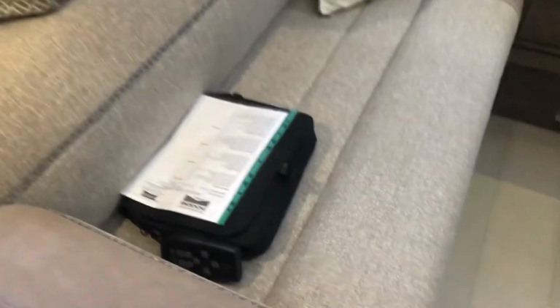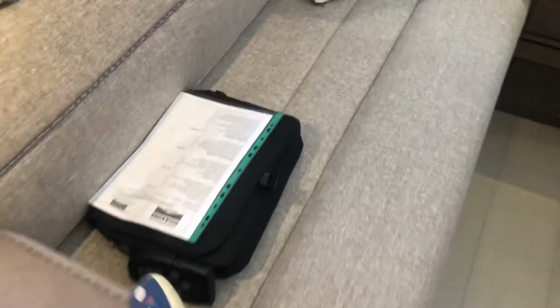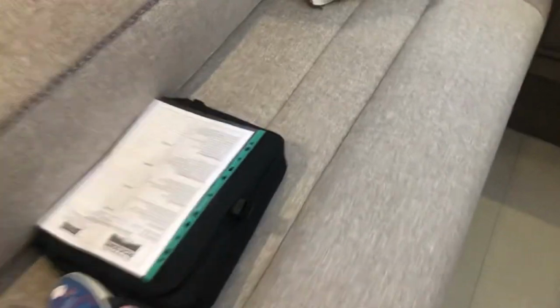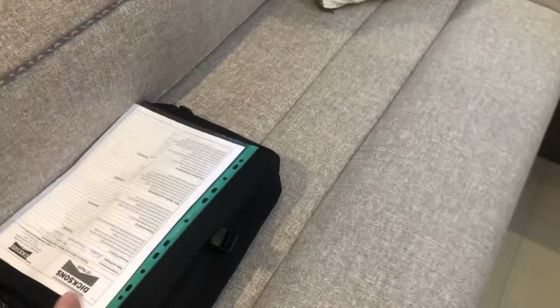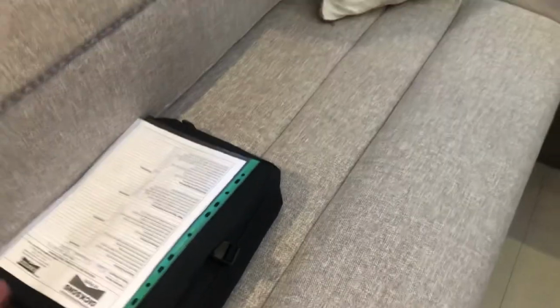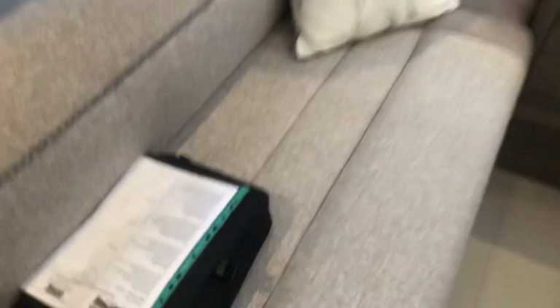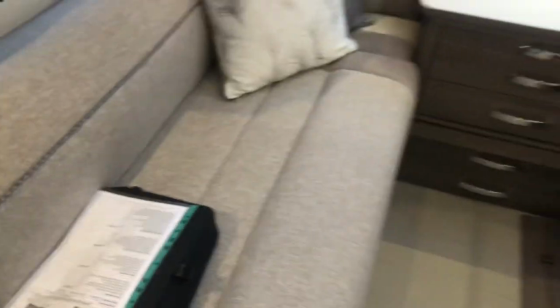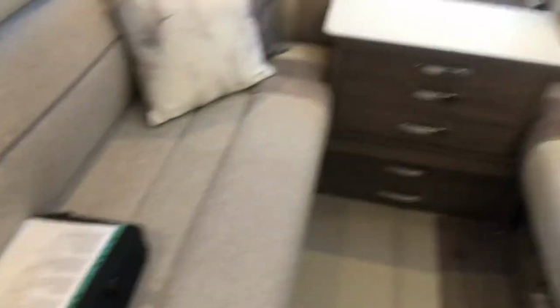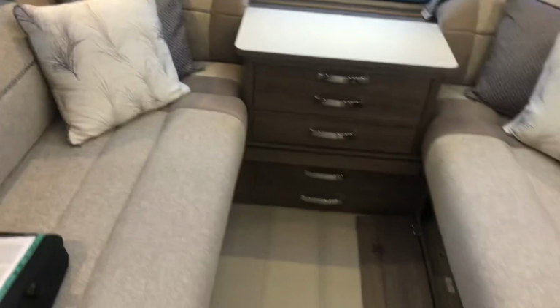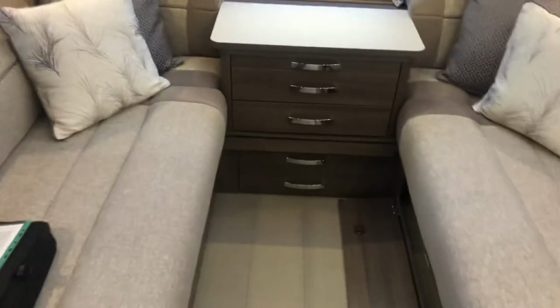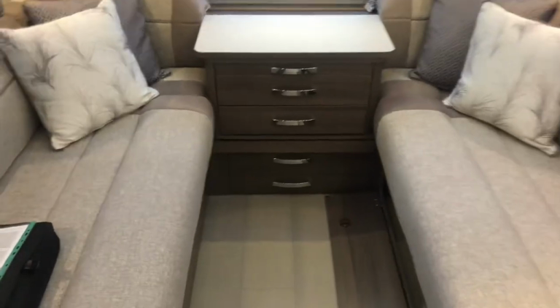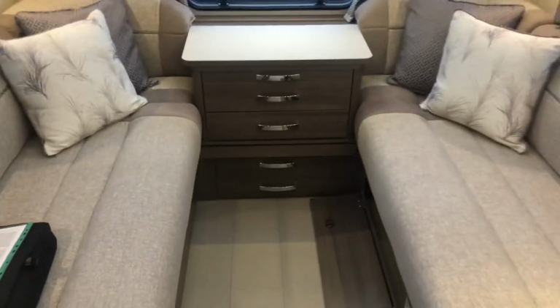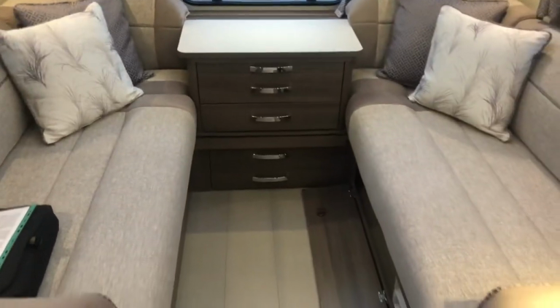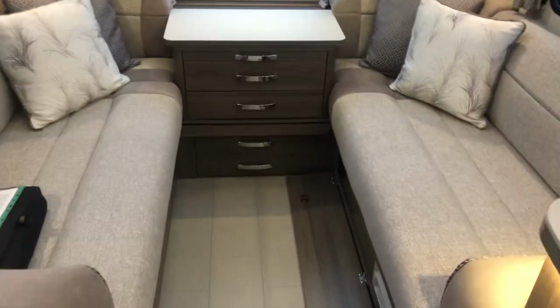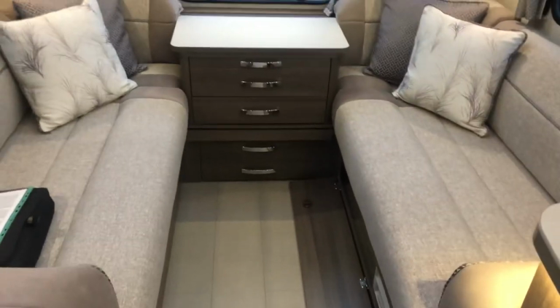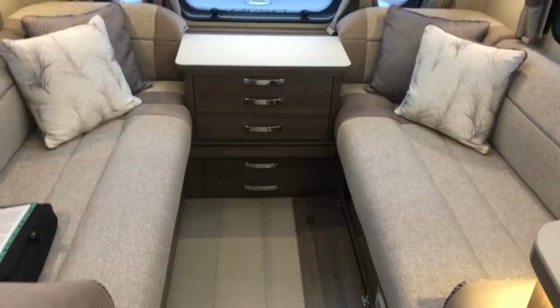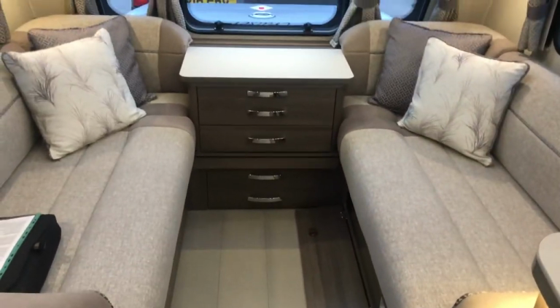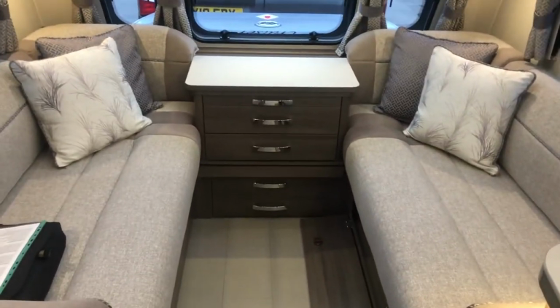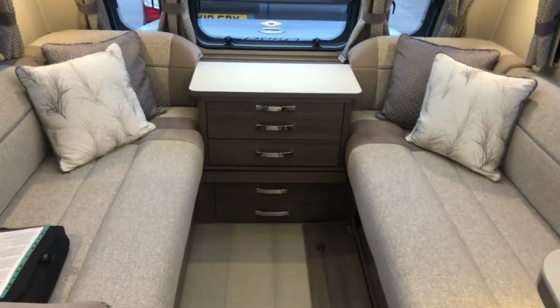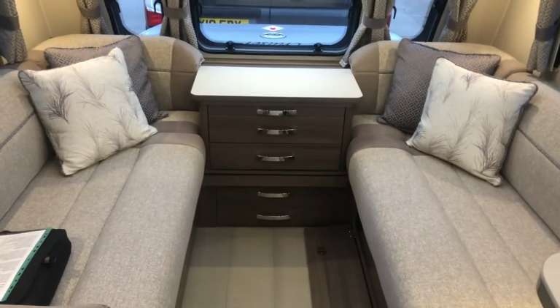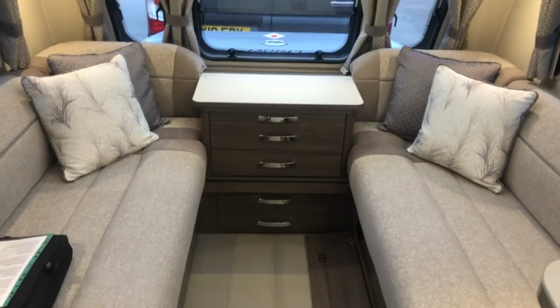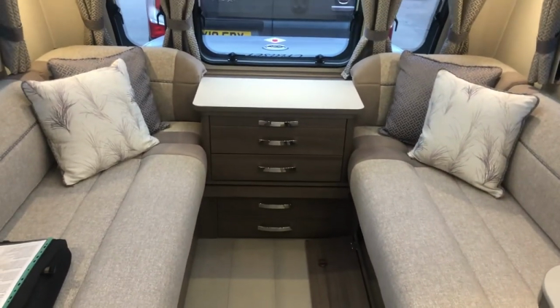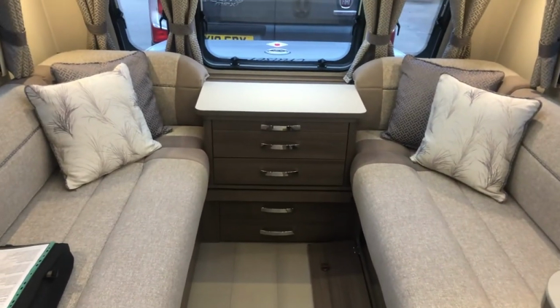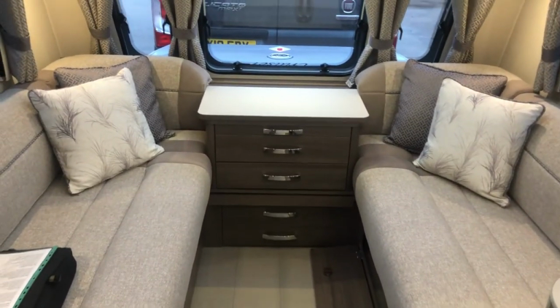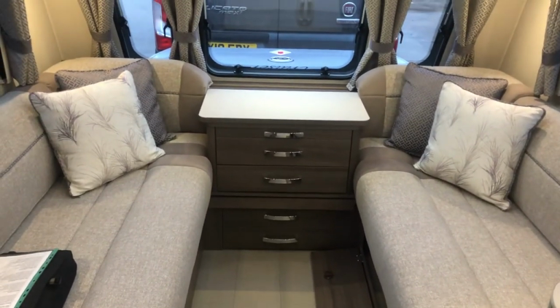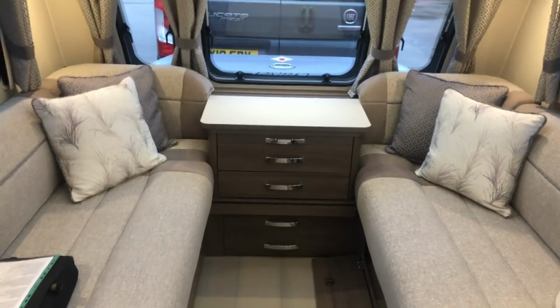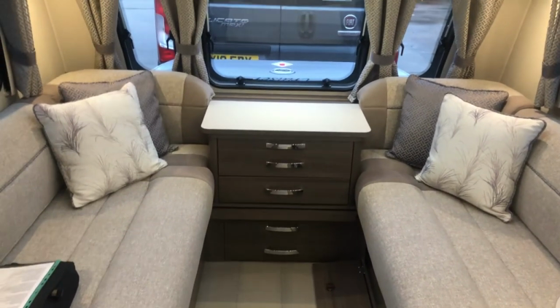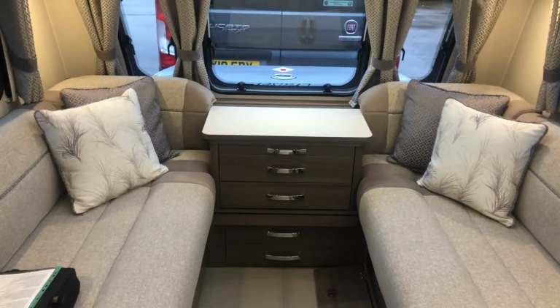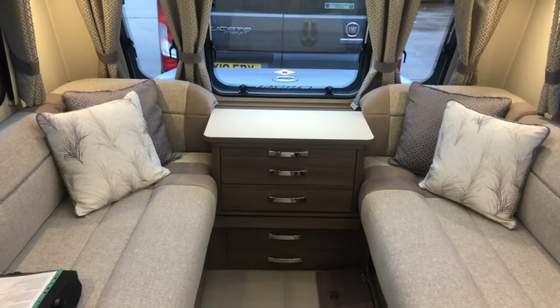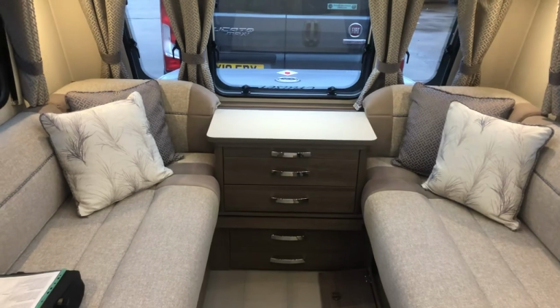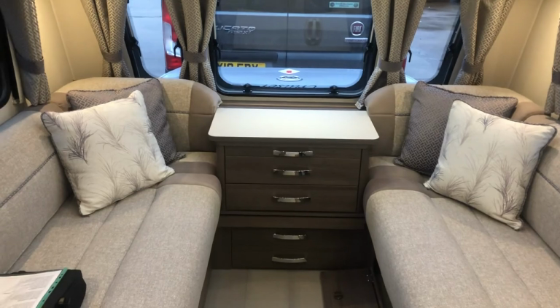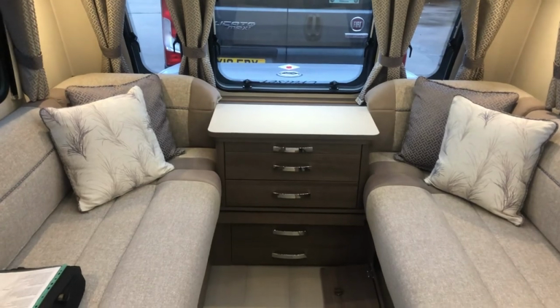I hope you enjoy your new caravan. Anything else at all you need to know, please don't hesitate to give us a call. Thanks once again for your business.